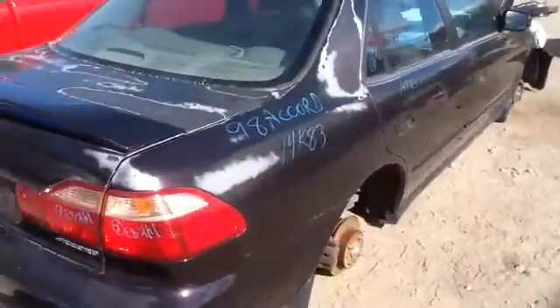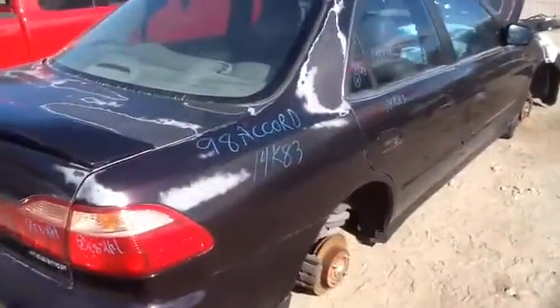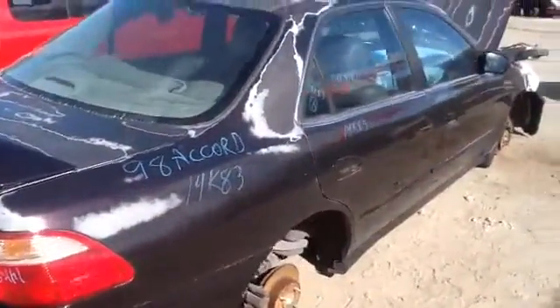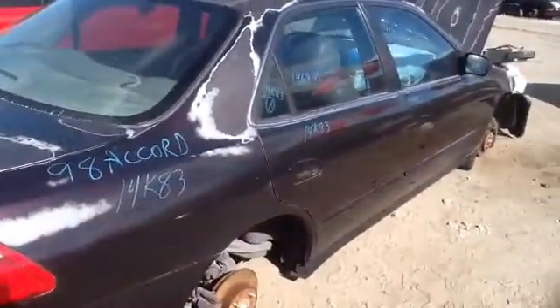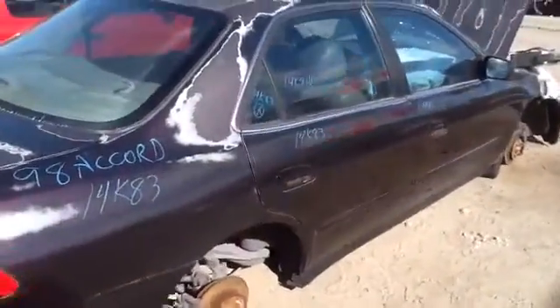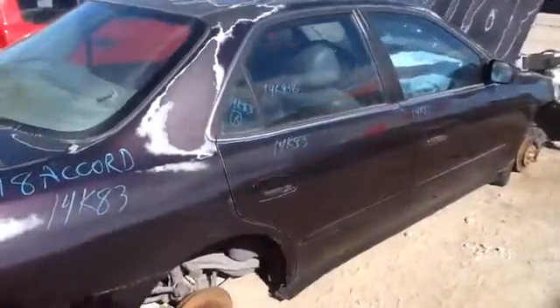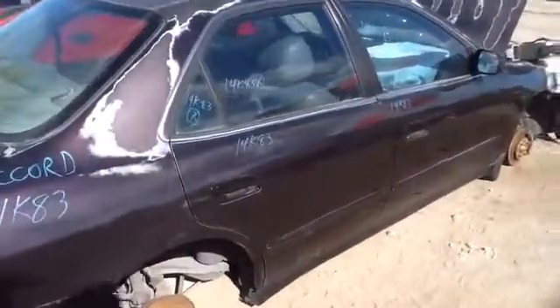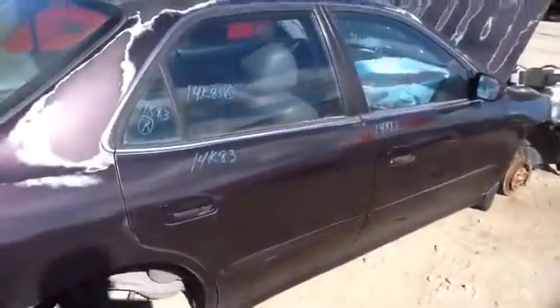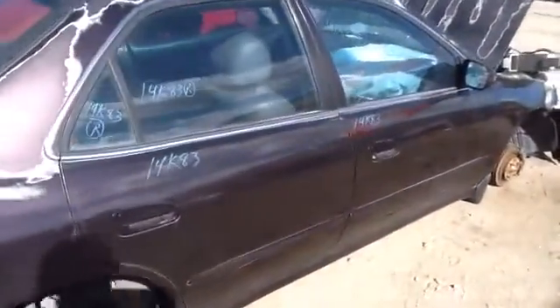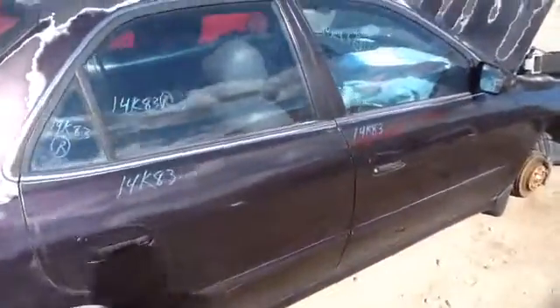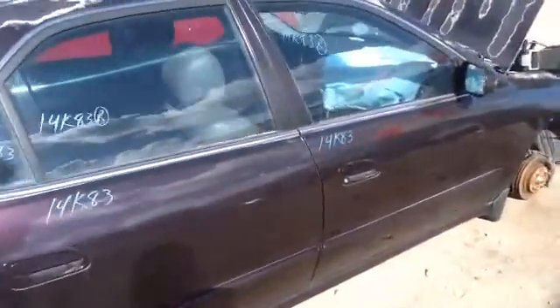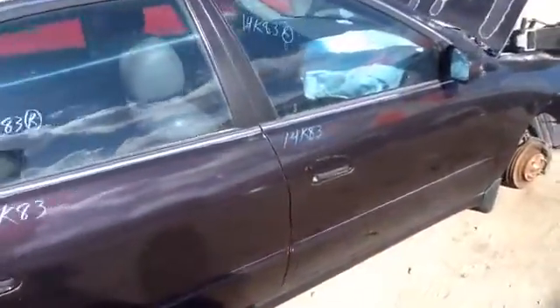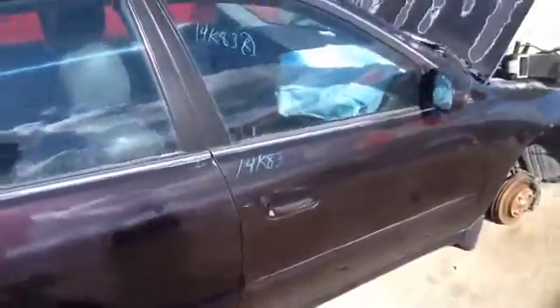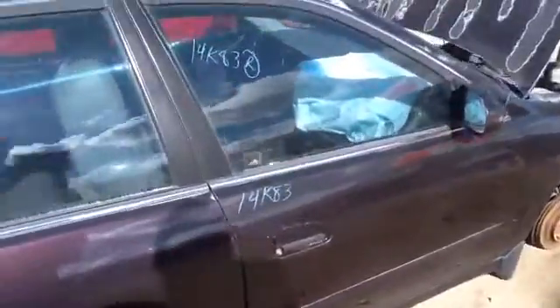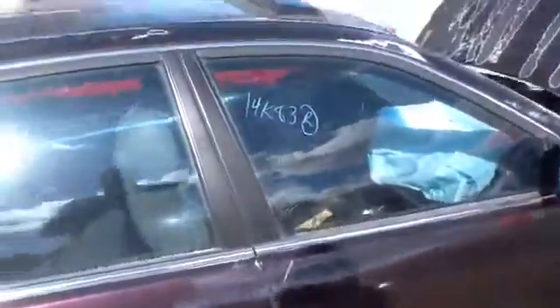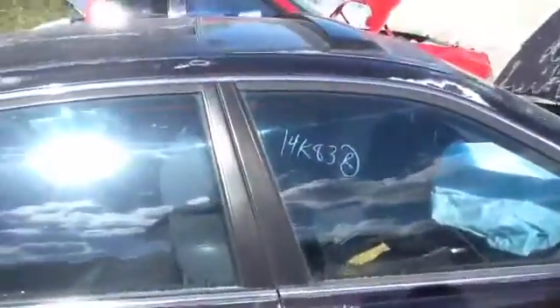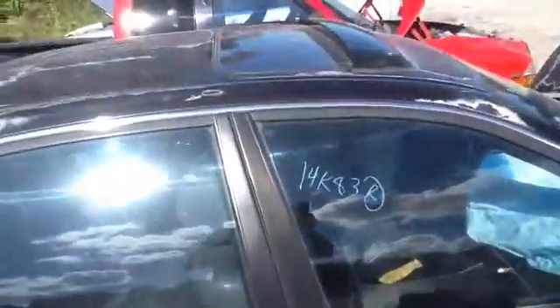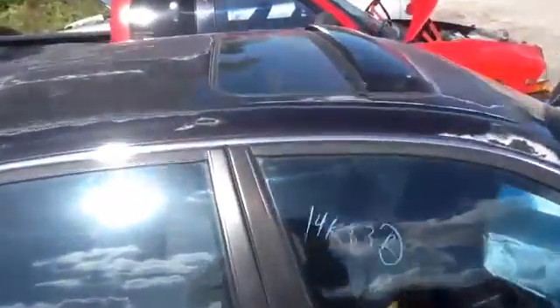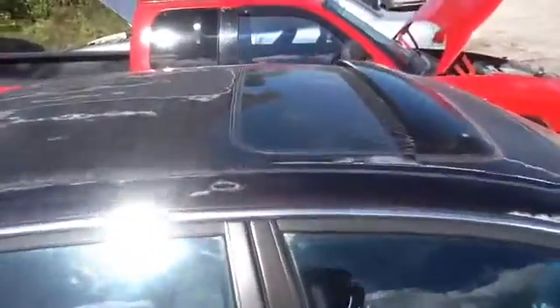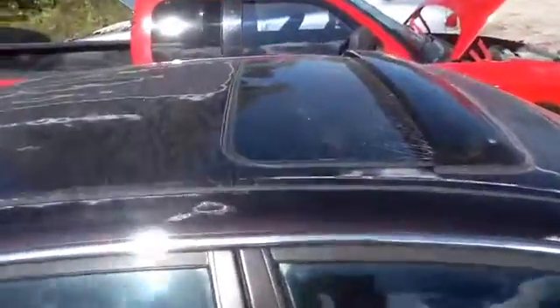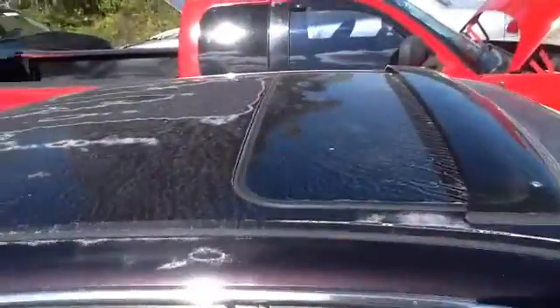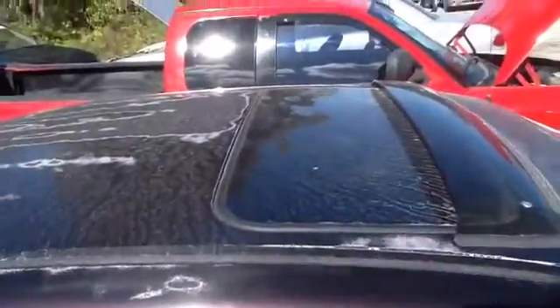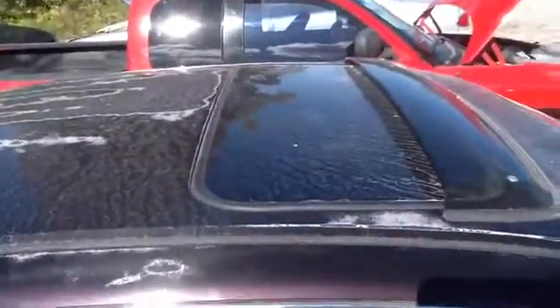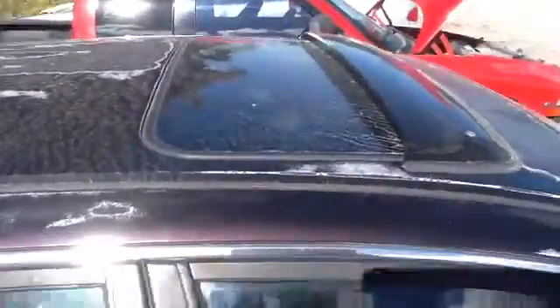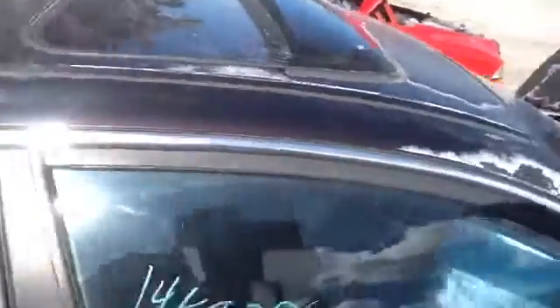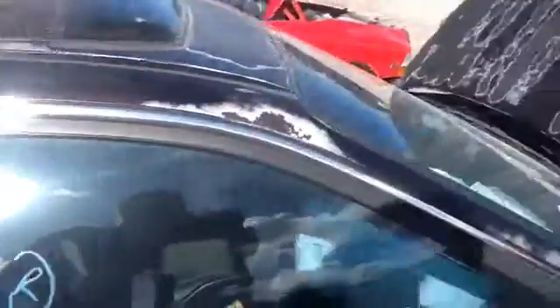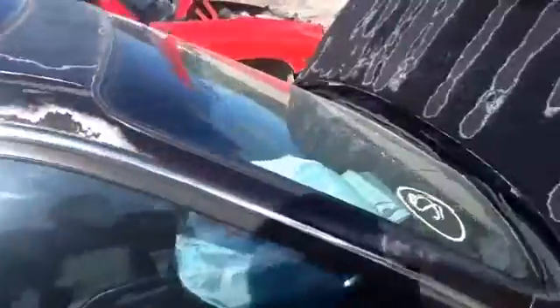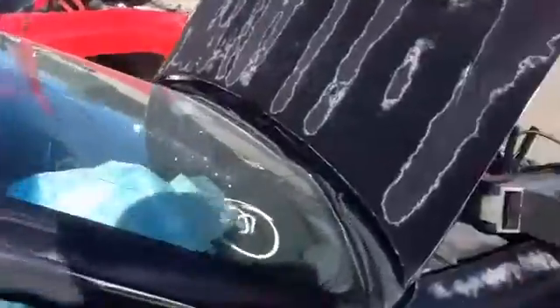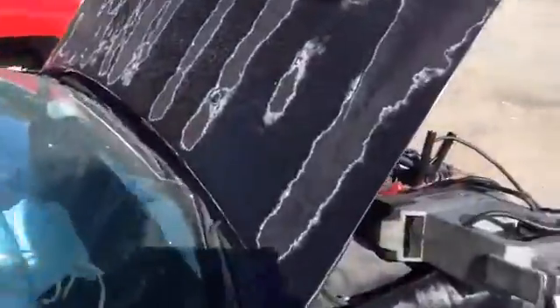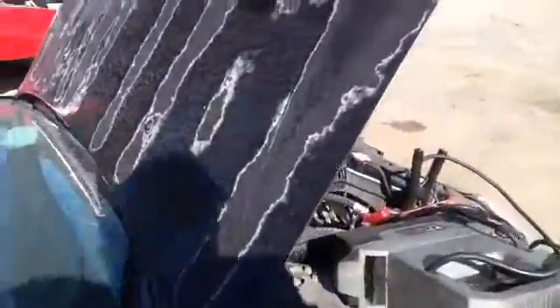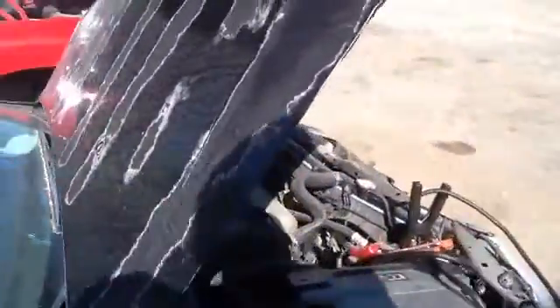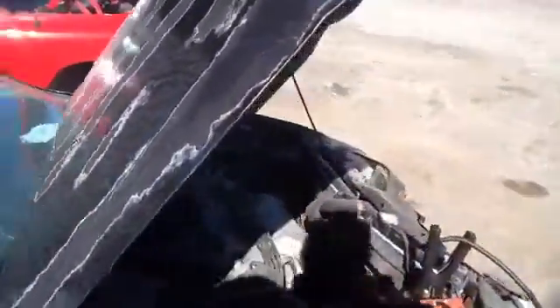Nice clean passenger quarter panel, passenger side front and rear doors, all in great shape. This unit does have a sunroof as well. We'll walk up here and take a look at this 2.3.